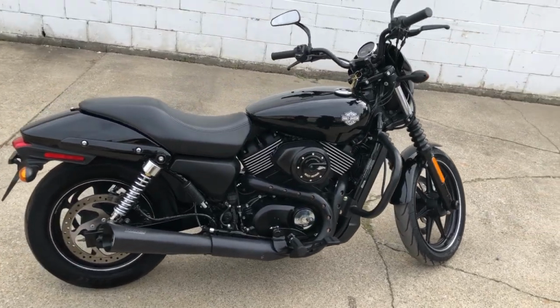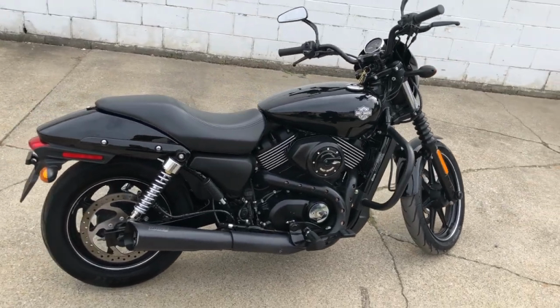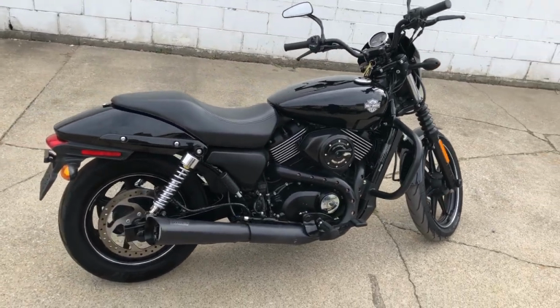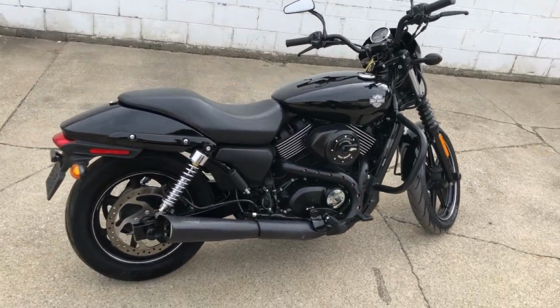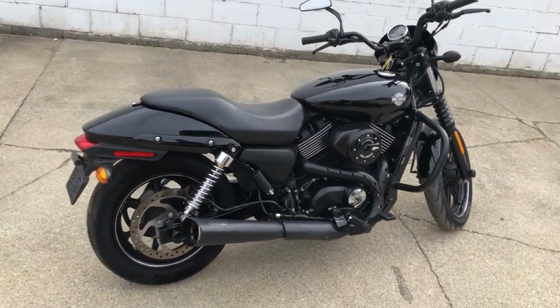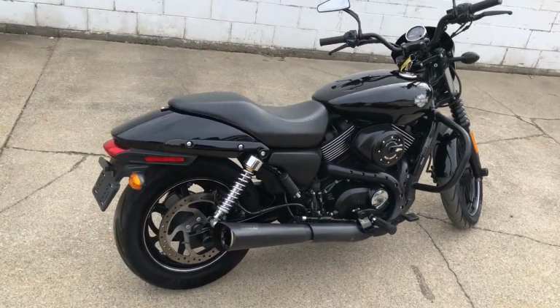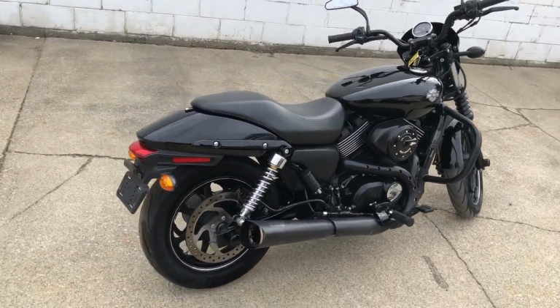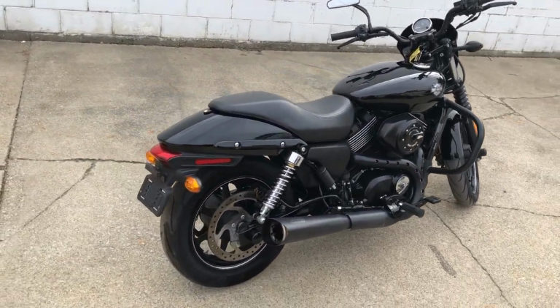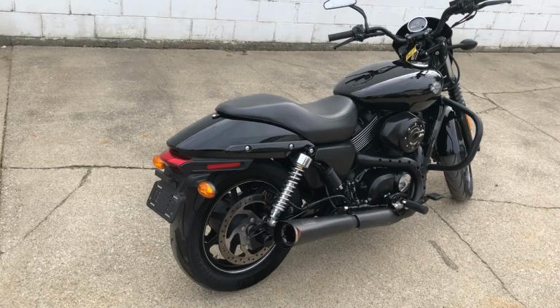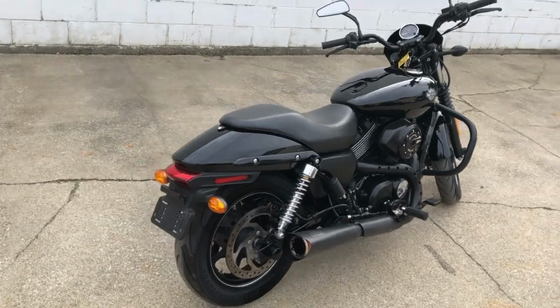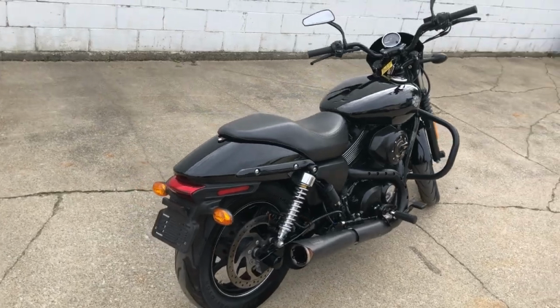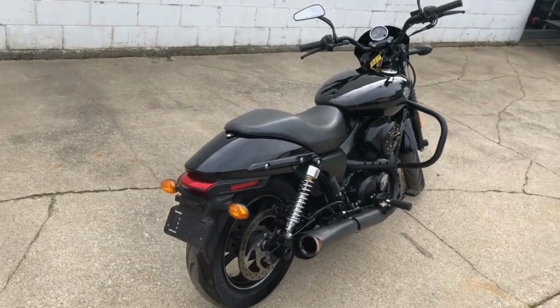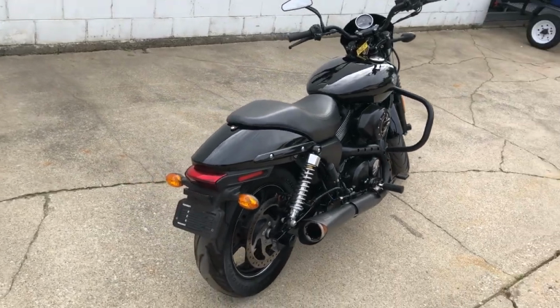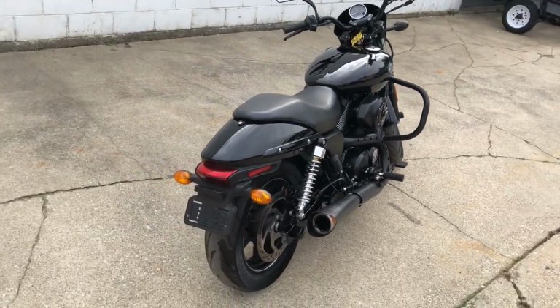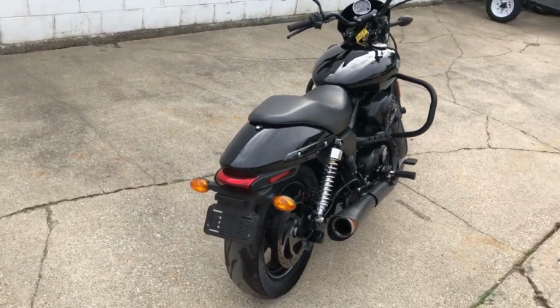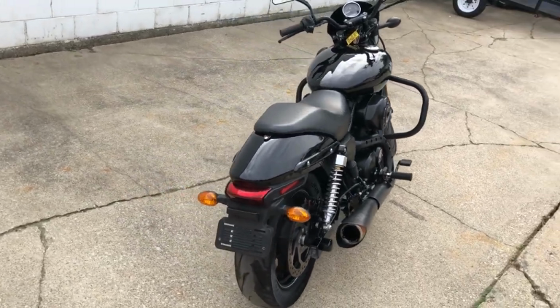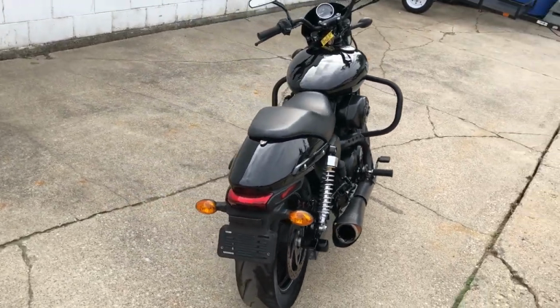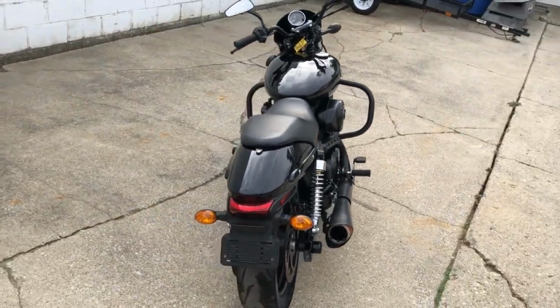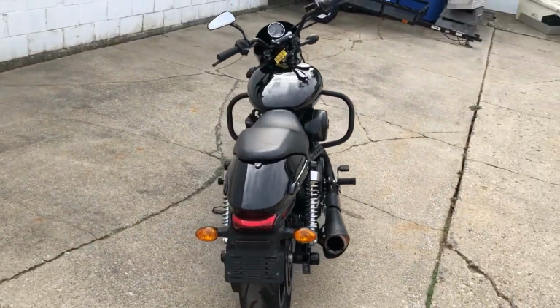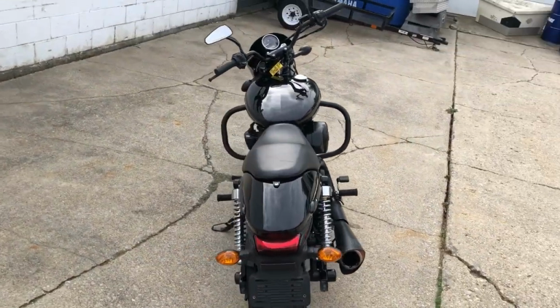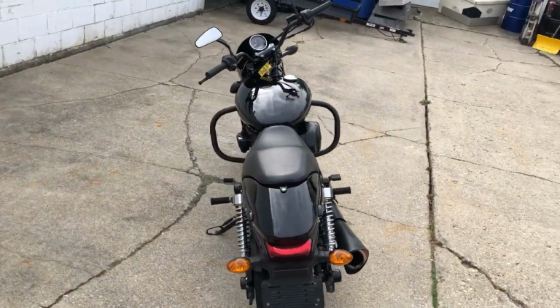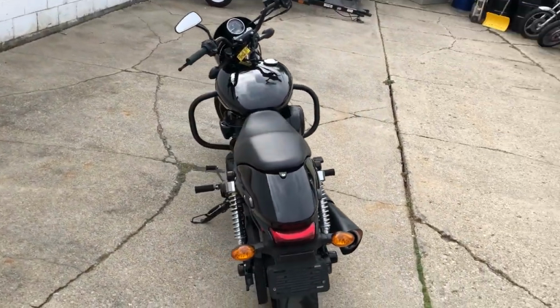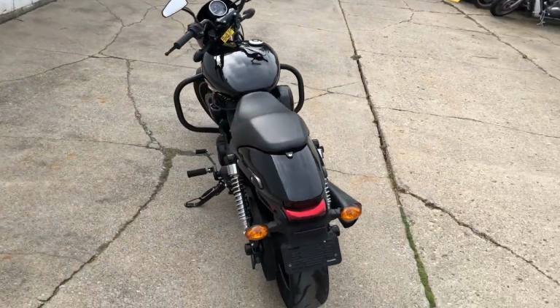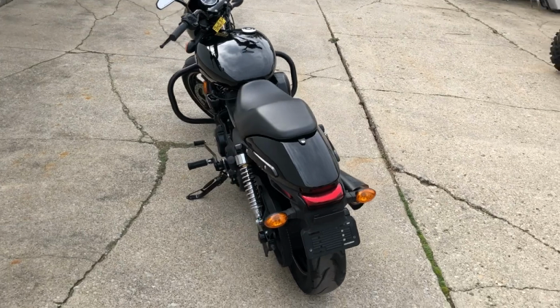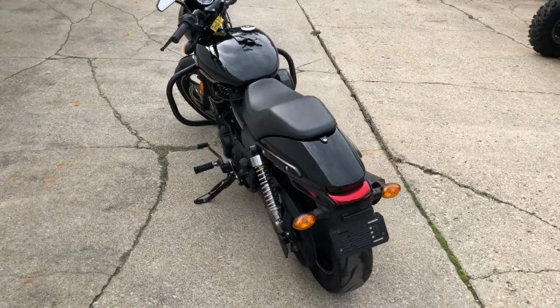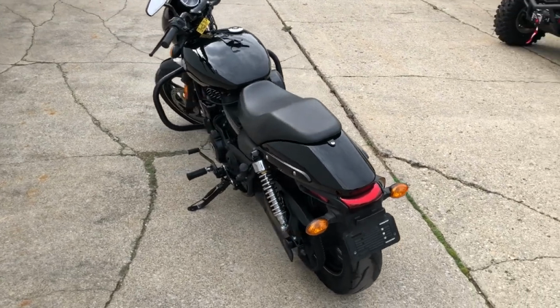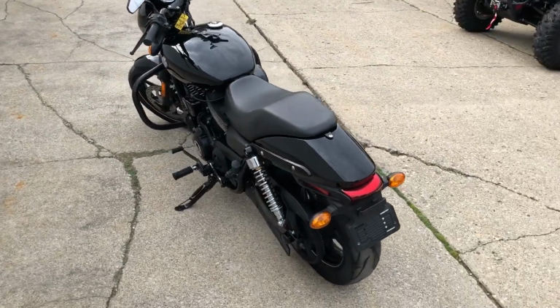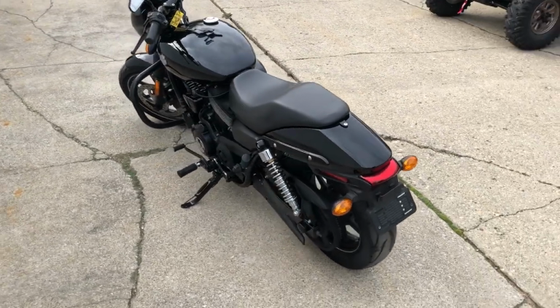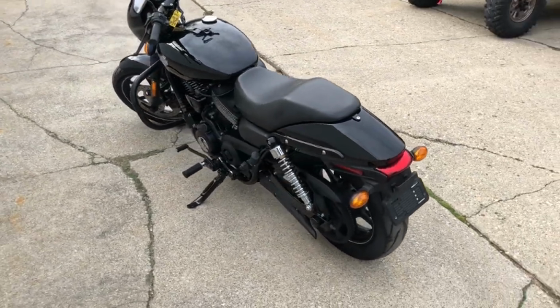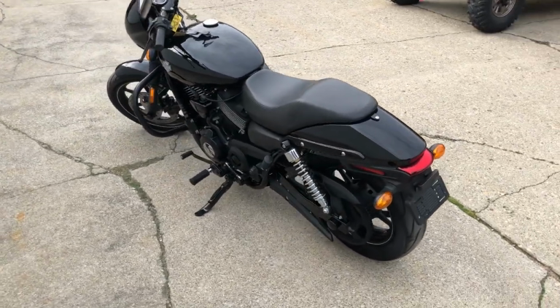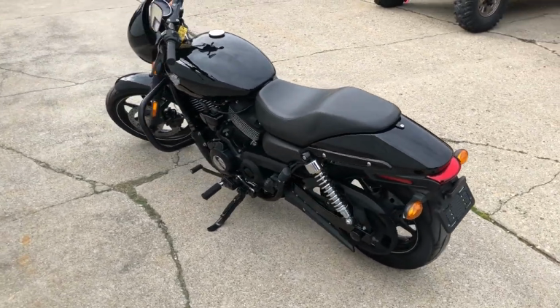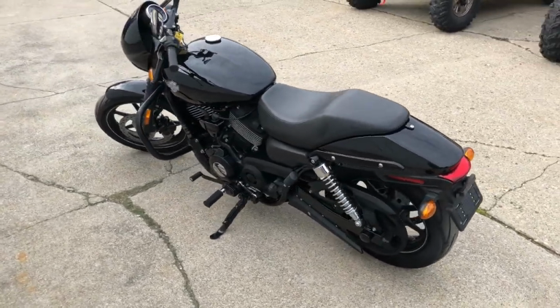Just serviced here at the dealership — this thing's ready to go. Like I said, great starter bike, cheap little bike, only $4,499. Give us a call, we'll get it done: 810-648-9500.